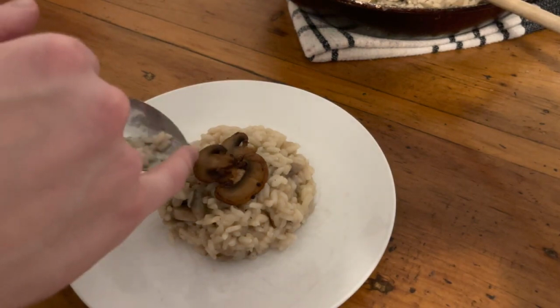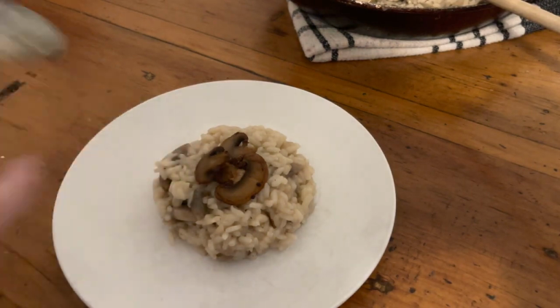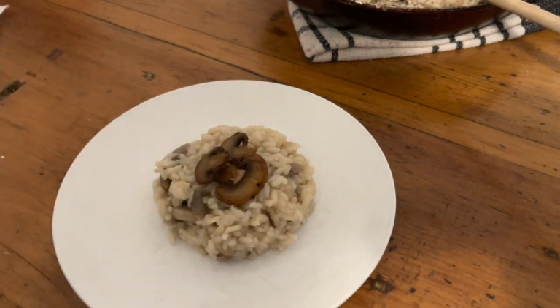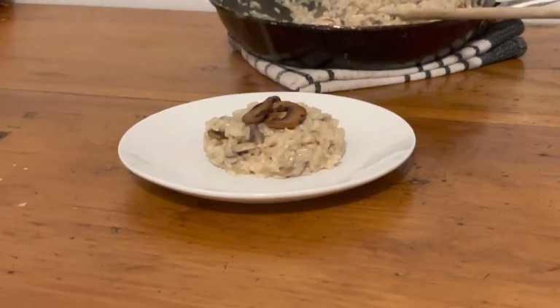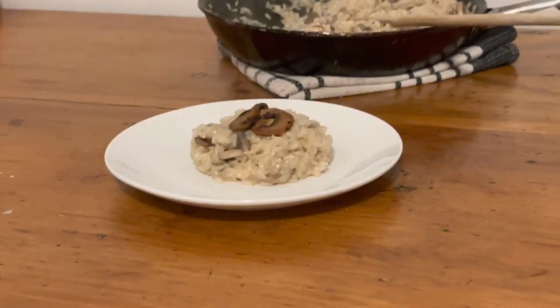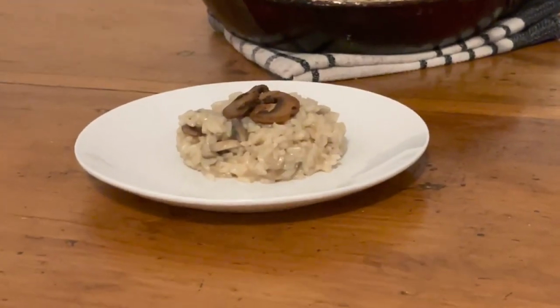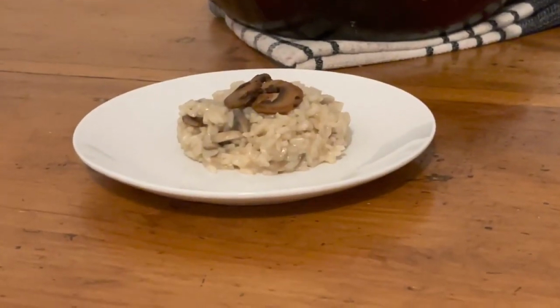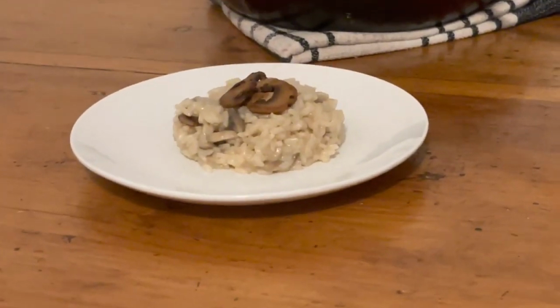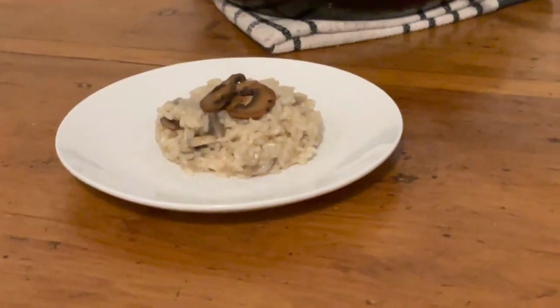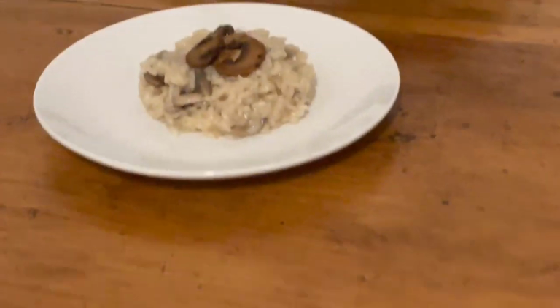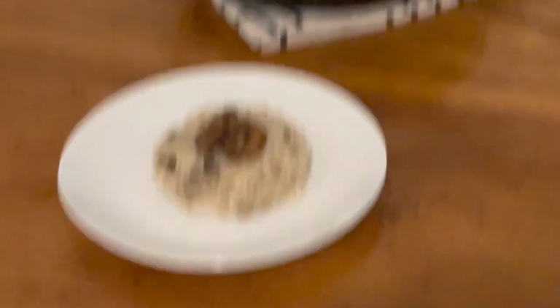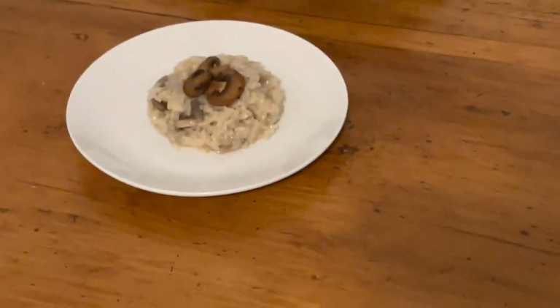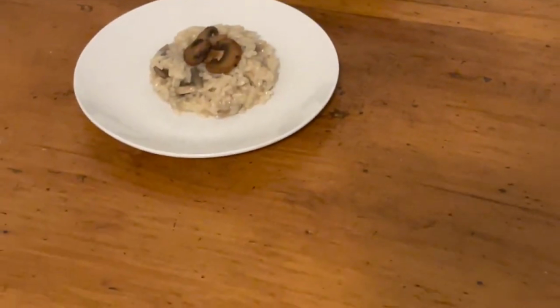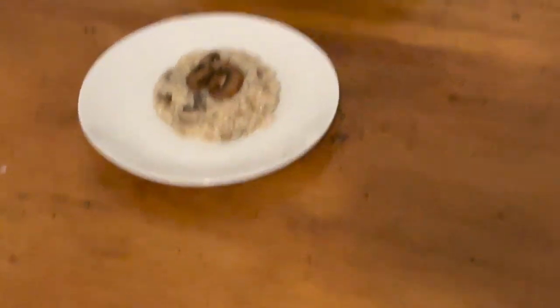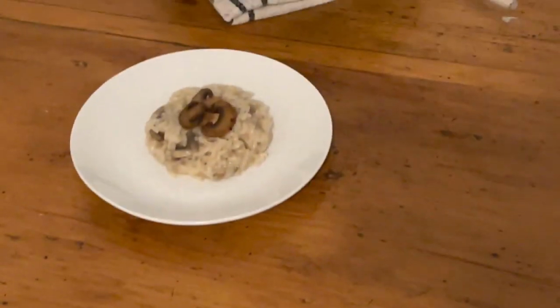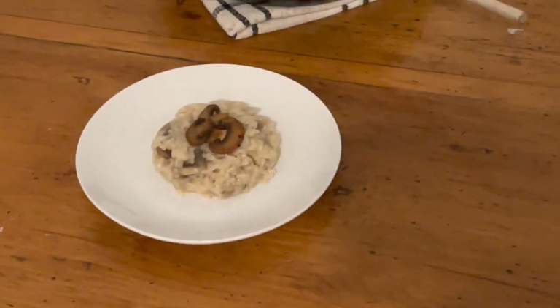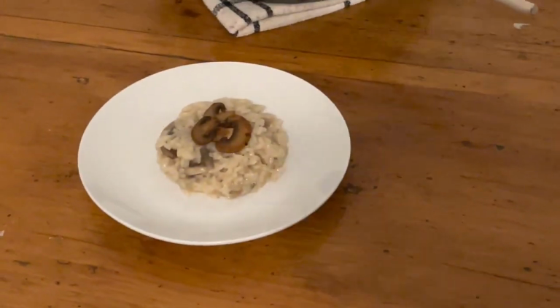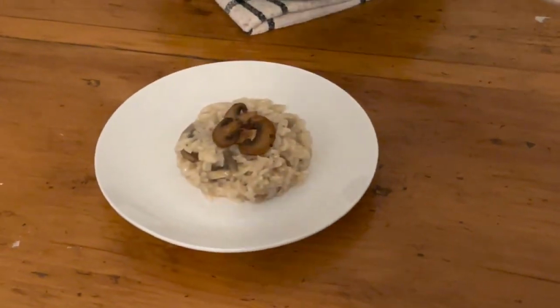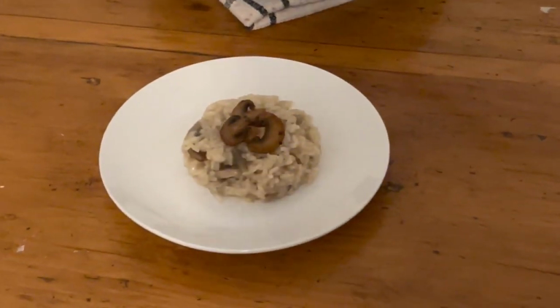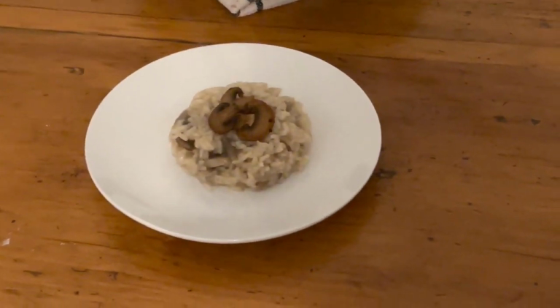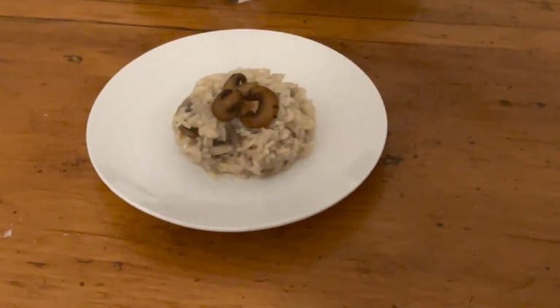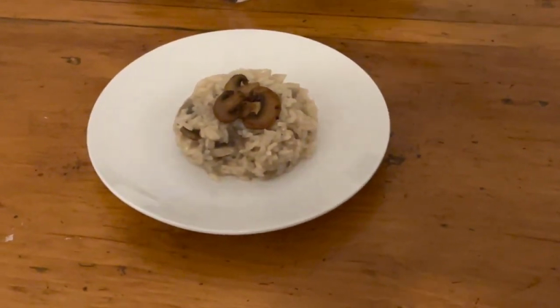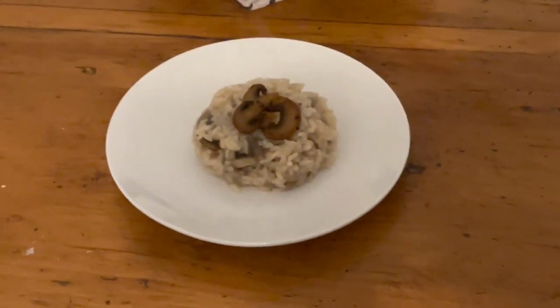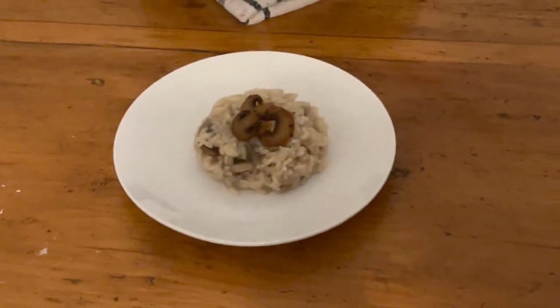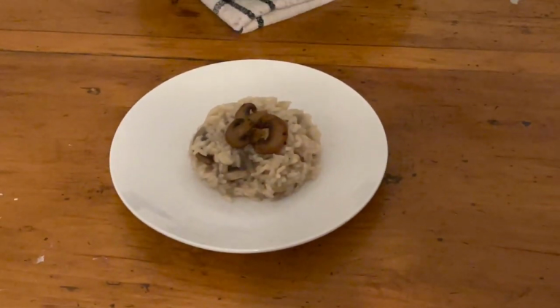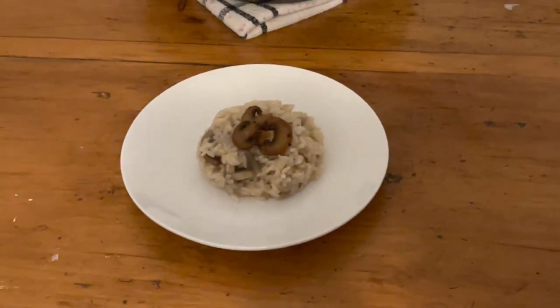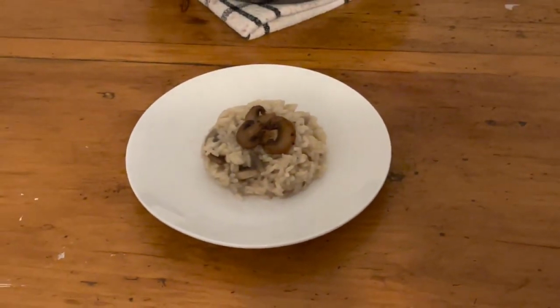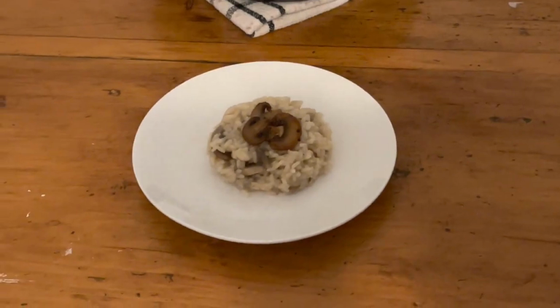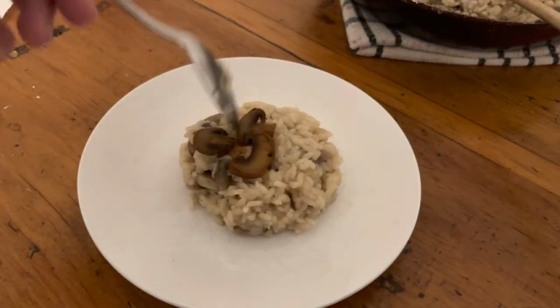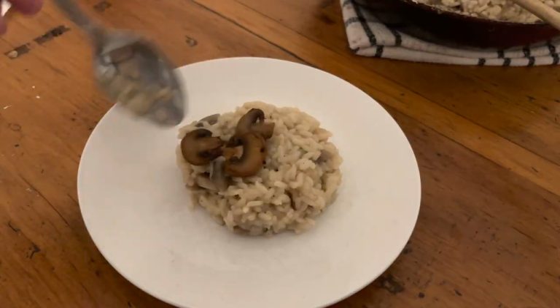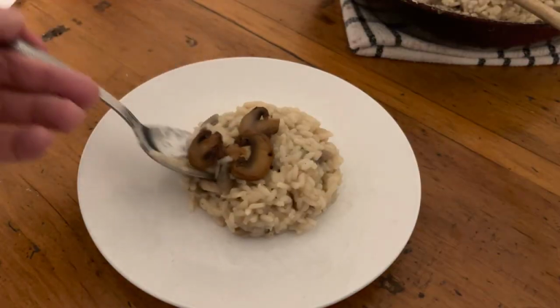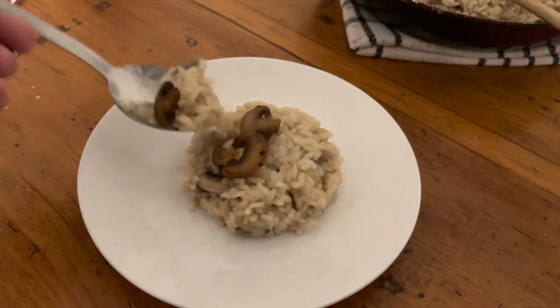And that's all there really is to it. Risotto really isn't as scary as some people might think it is, and I highly recommend making it and just learning the technique altogether. This takes less than 45 minutes, an hour tops. Hope you guys enjoyed it.